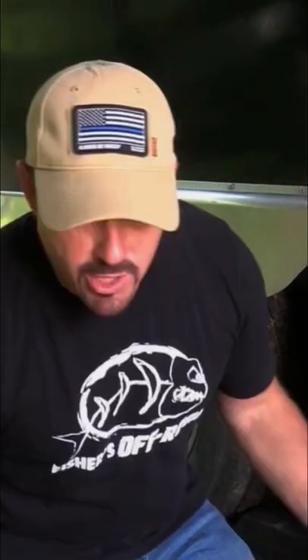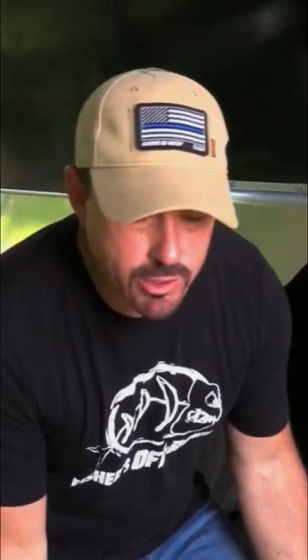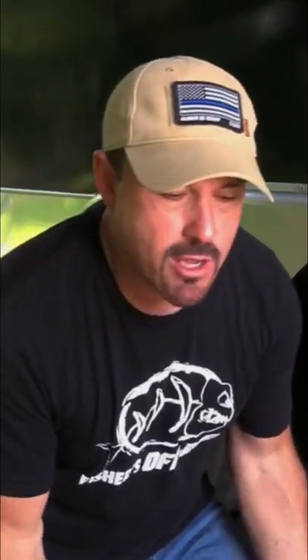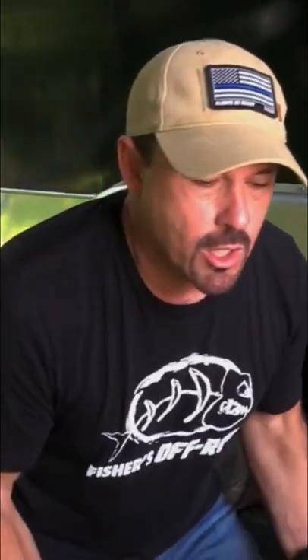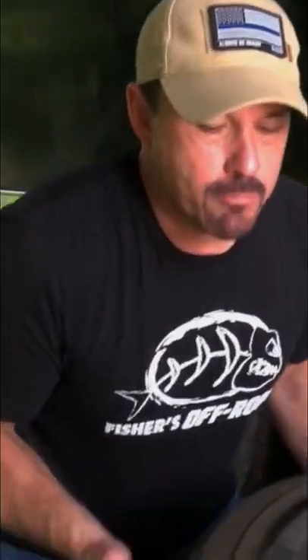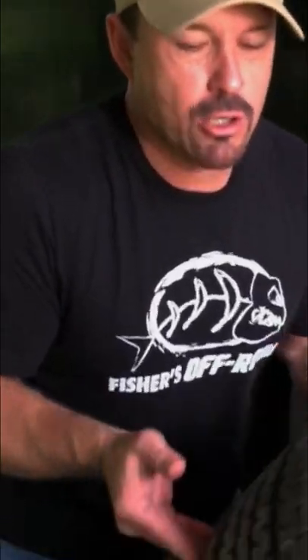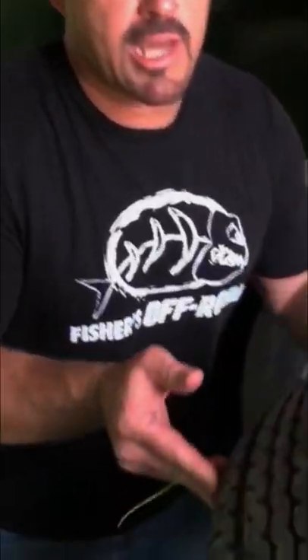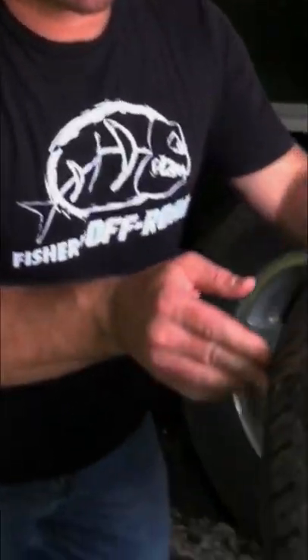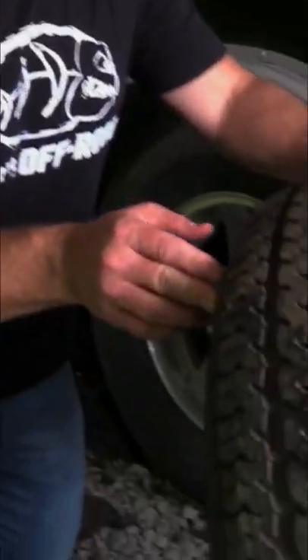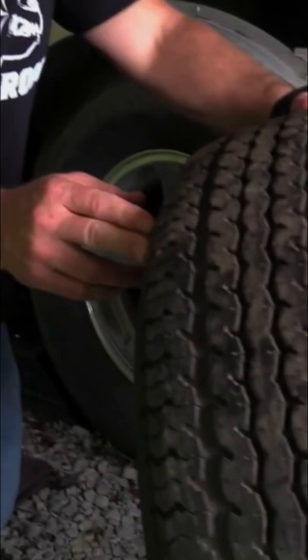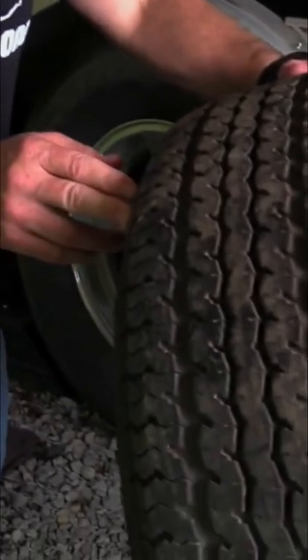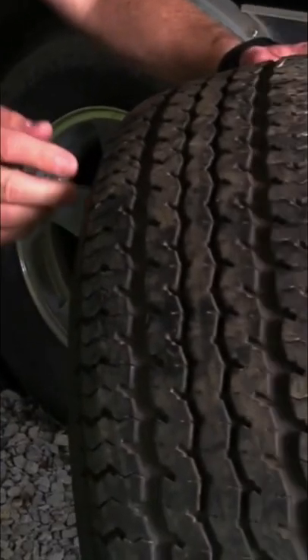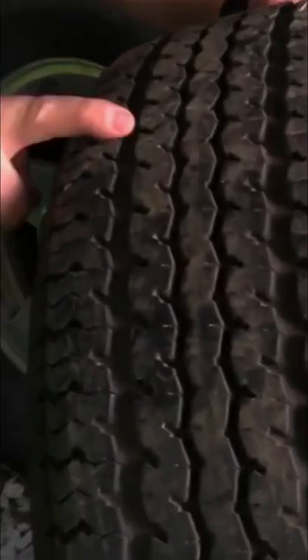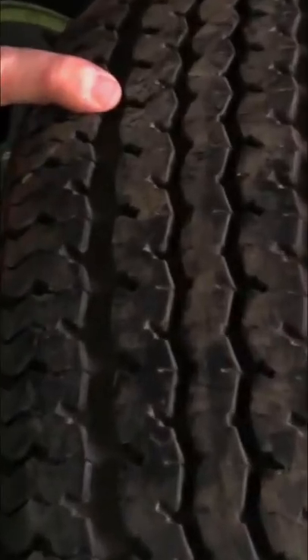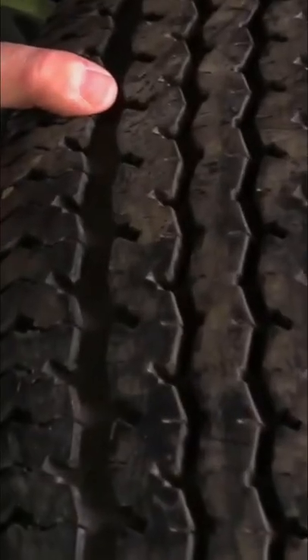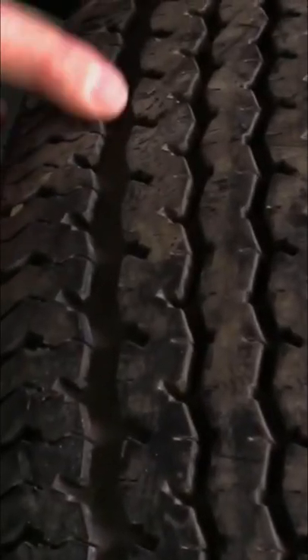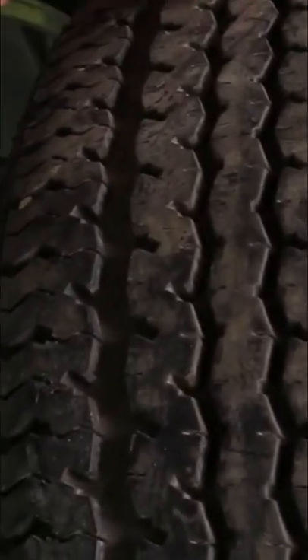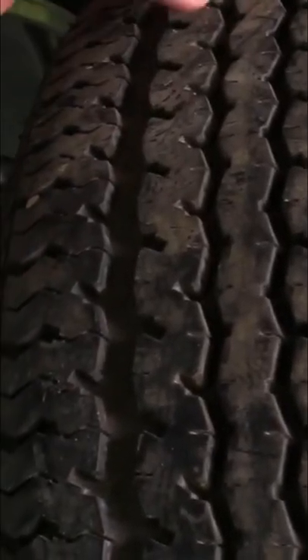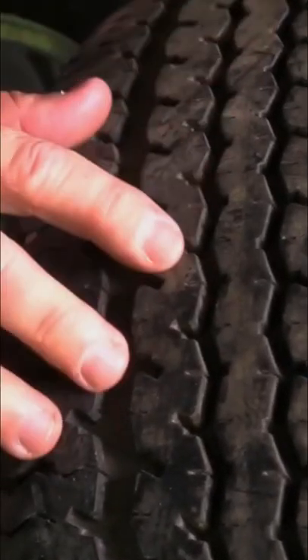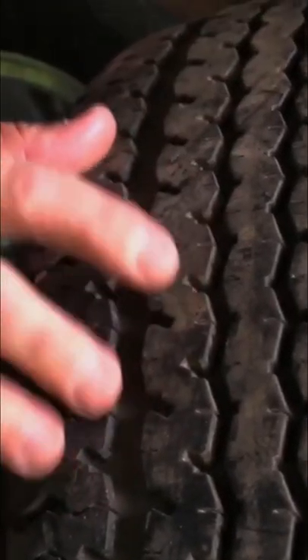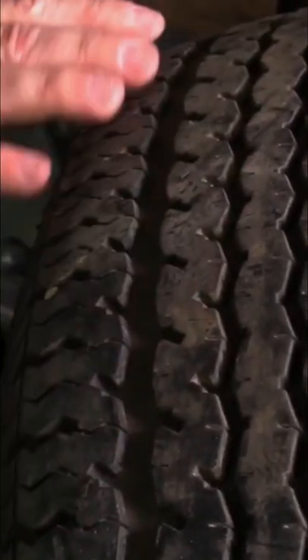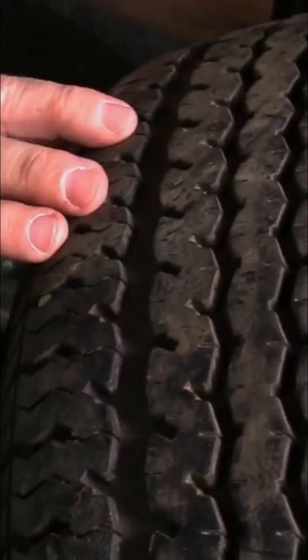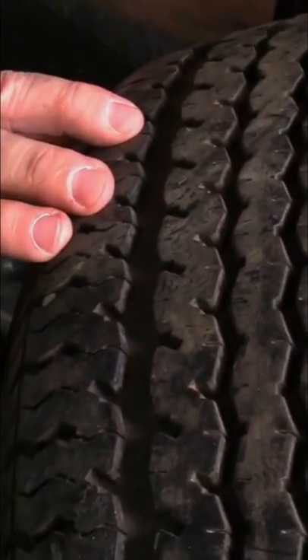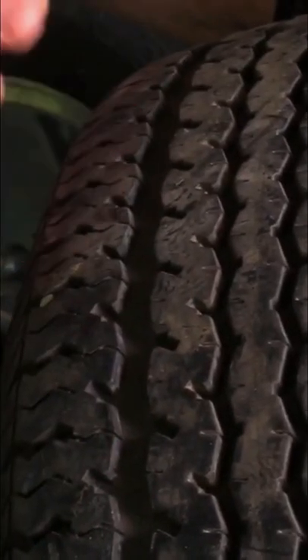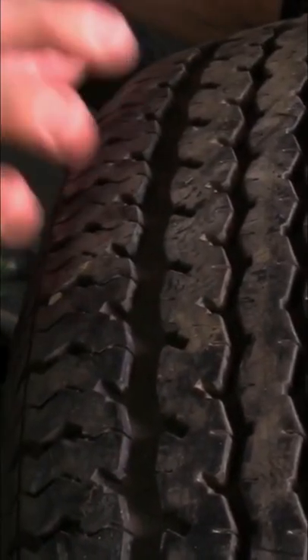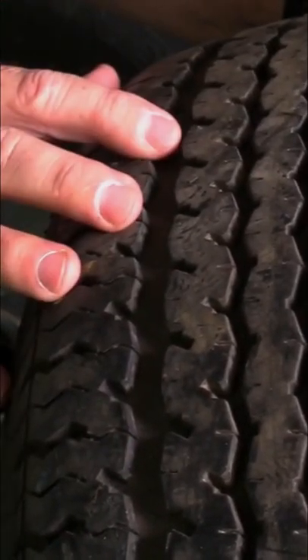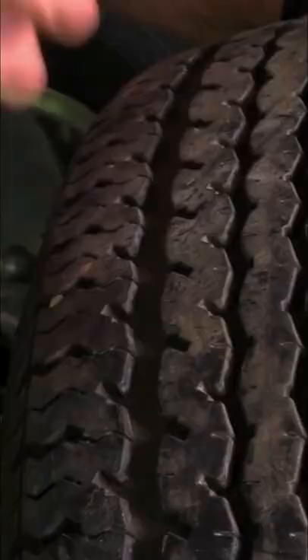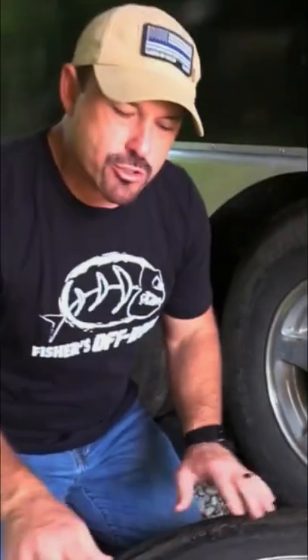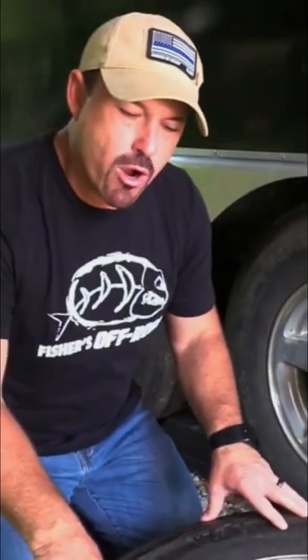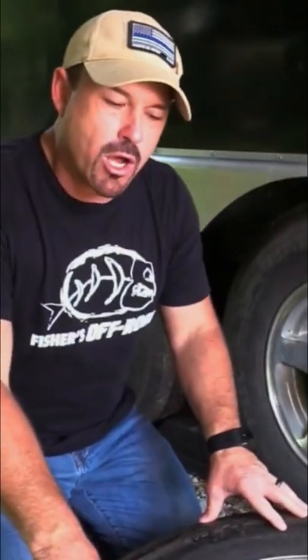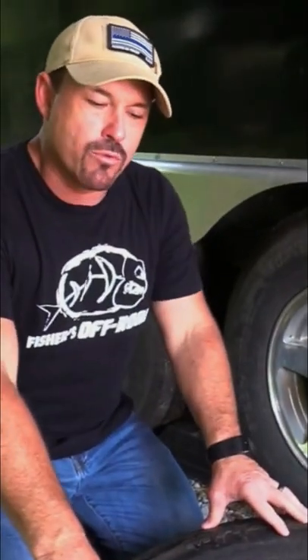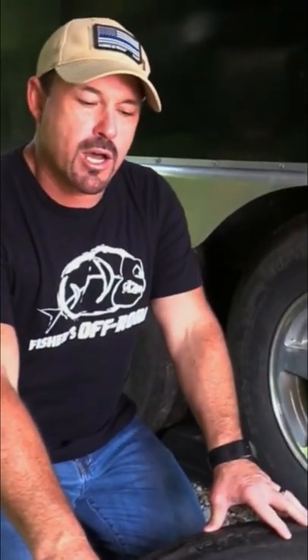You can't really tell by looking at a tire whether it's good or not. You can look at this tire here and see it has lots of tread, it looks really decent, it looks good. But tires dry rot over time.